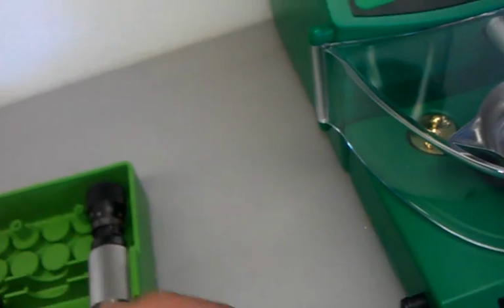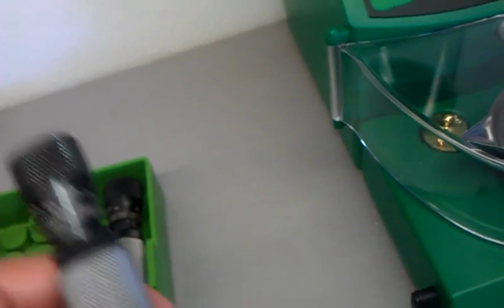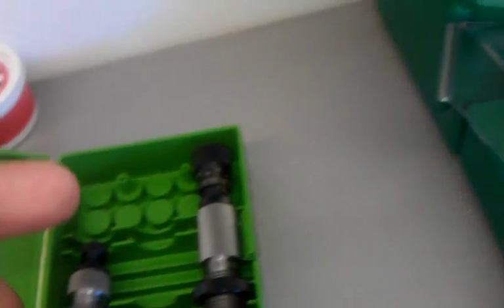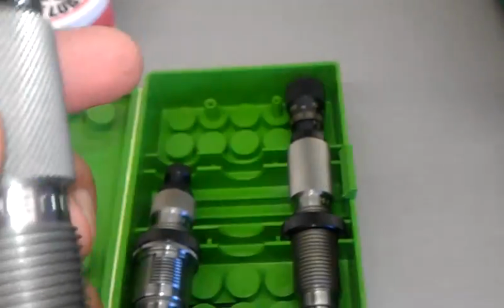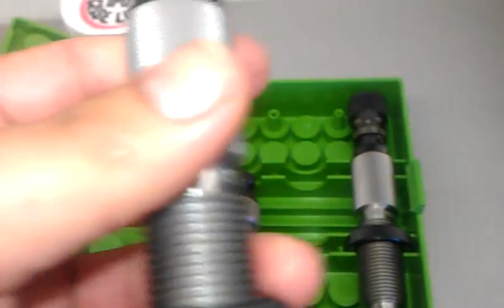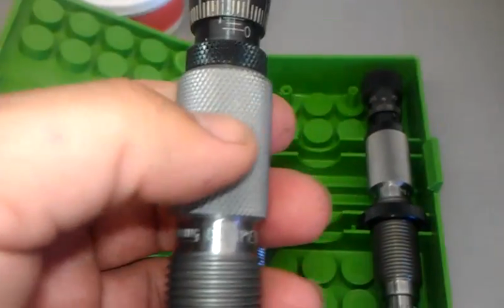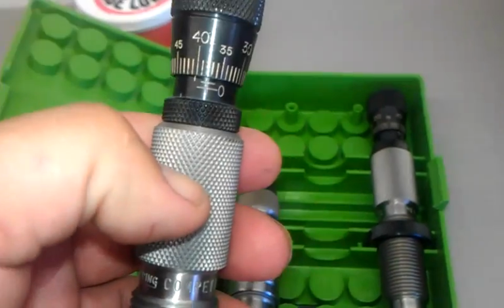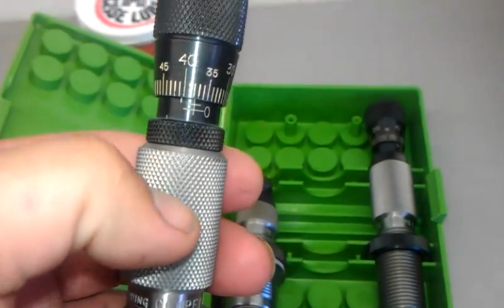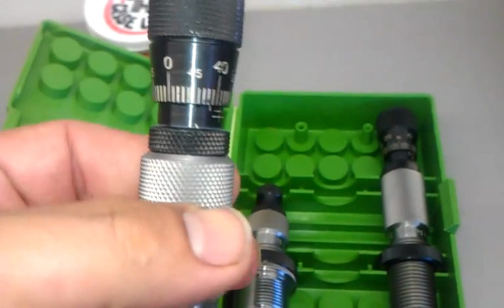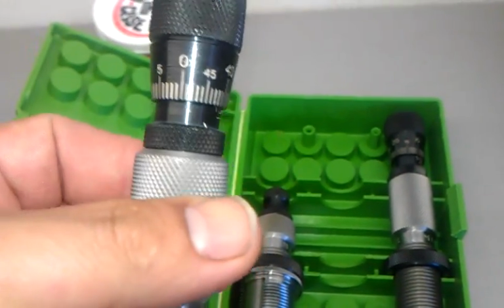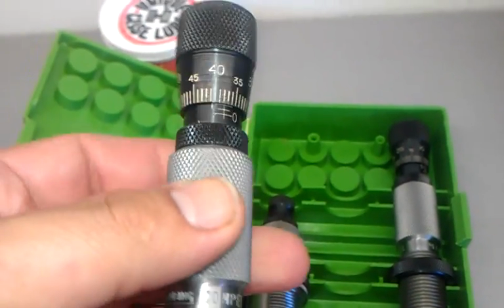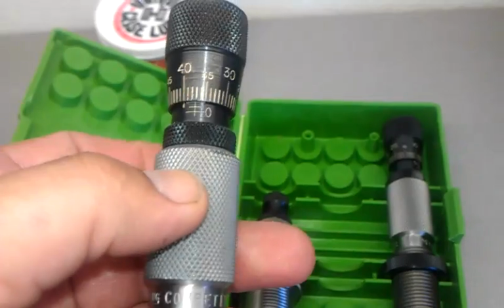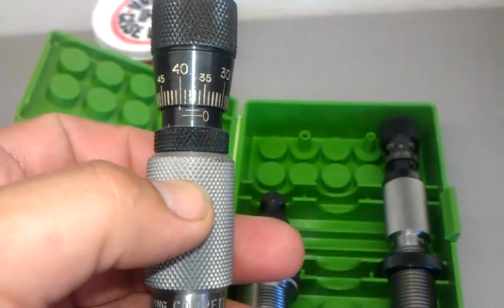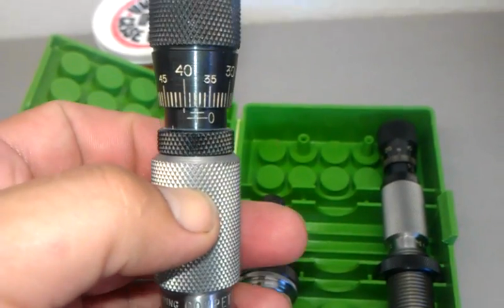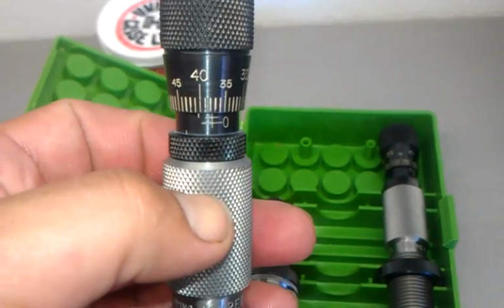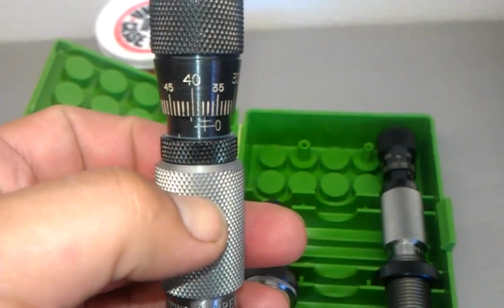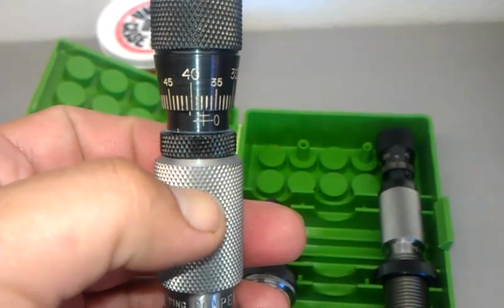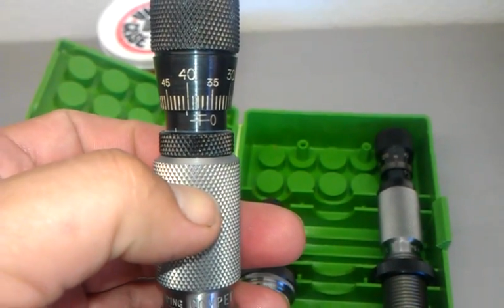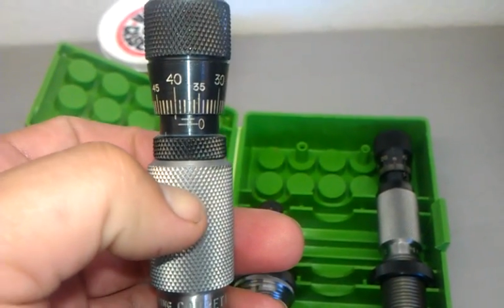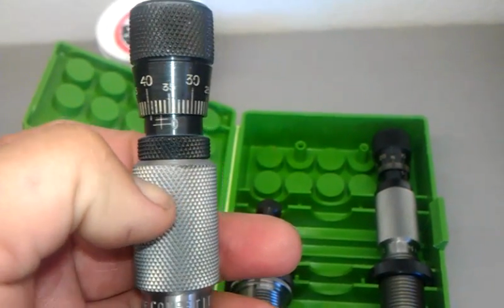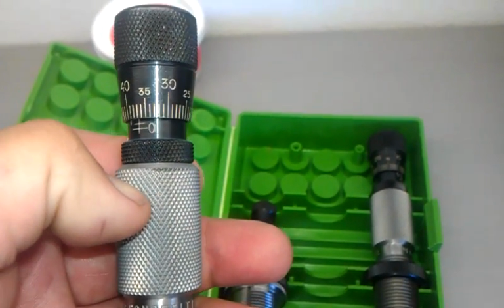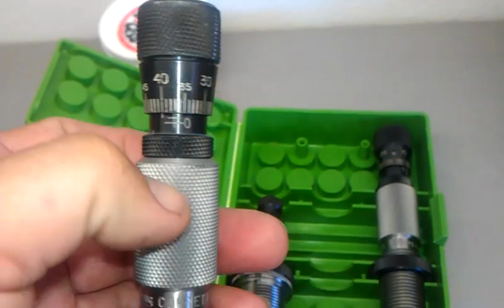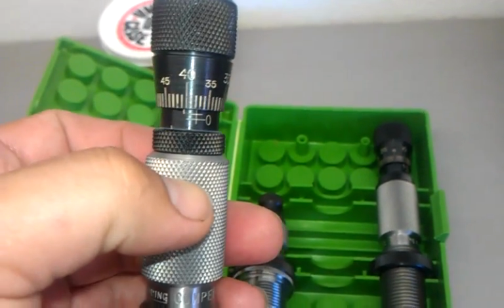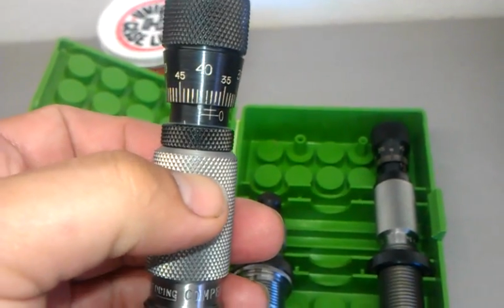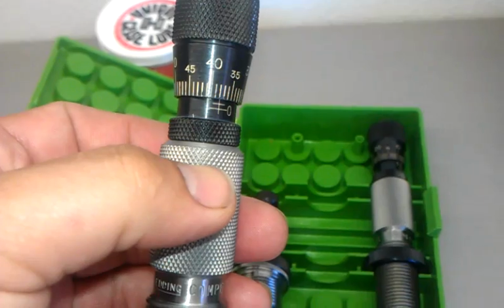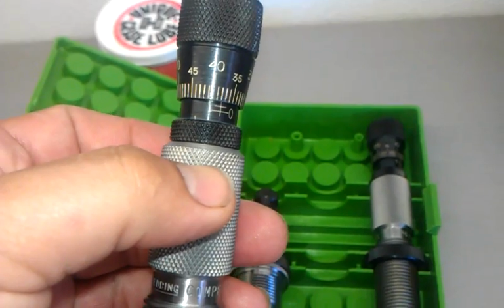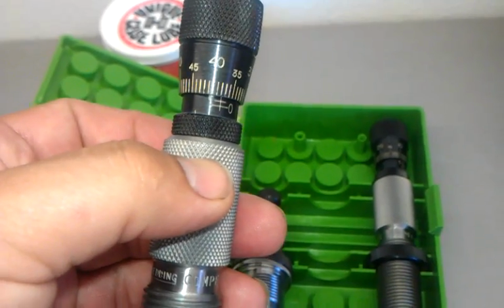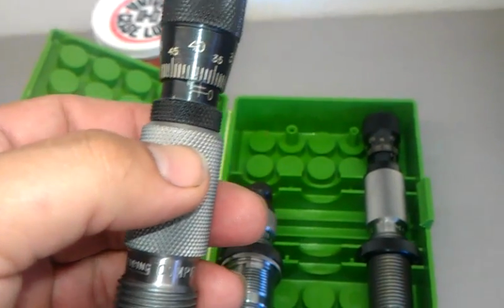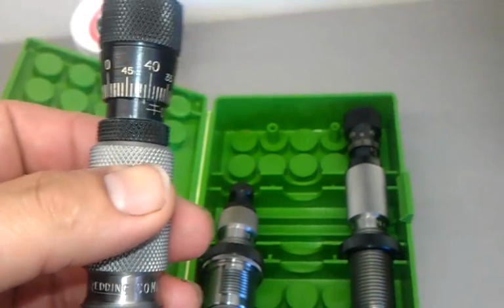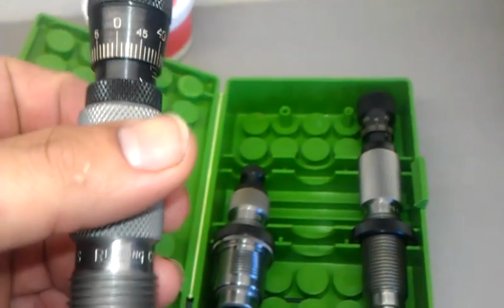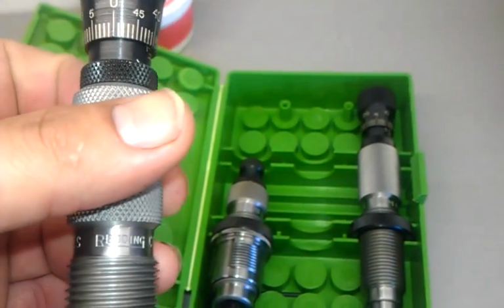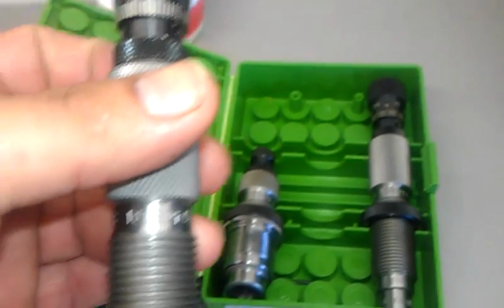And this is the bullet seater. Very accurate — each notch is 1/1000 of course. Very, very nice equipment.